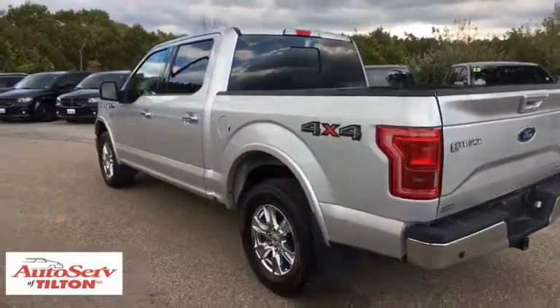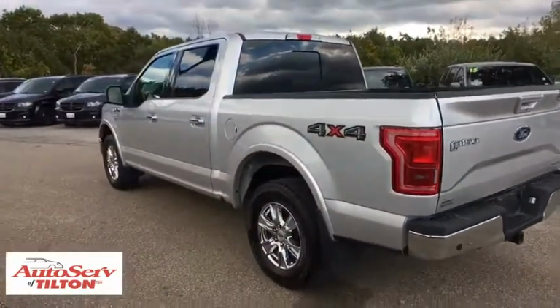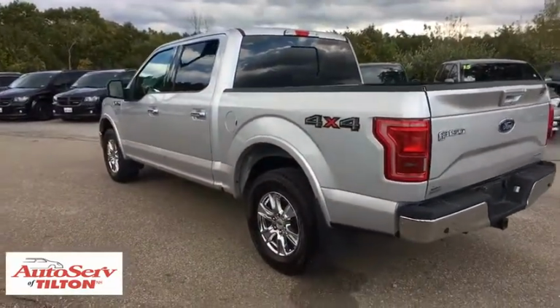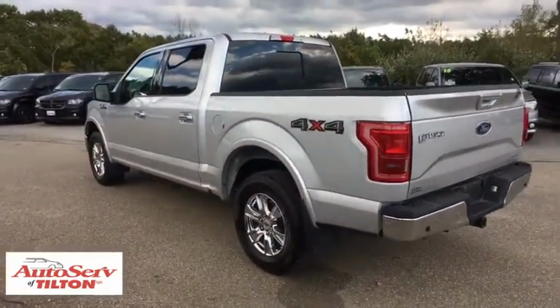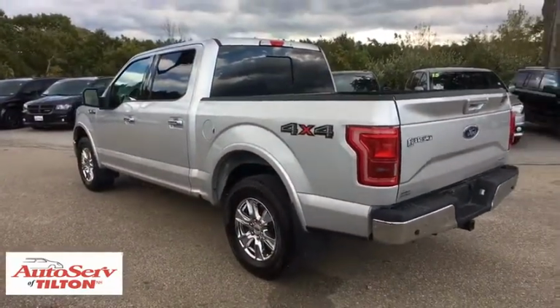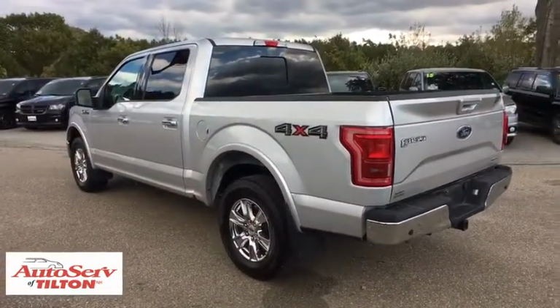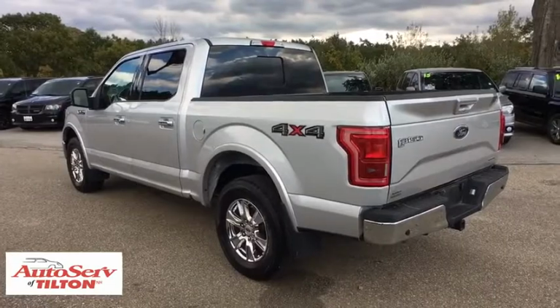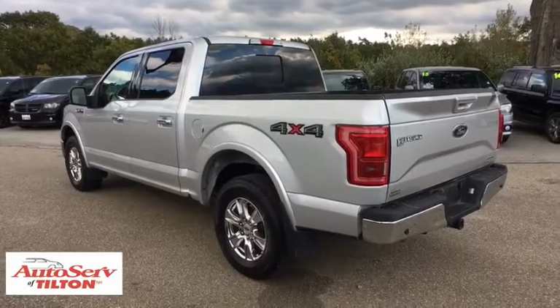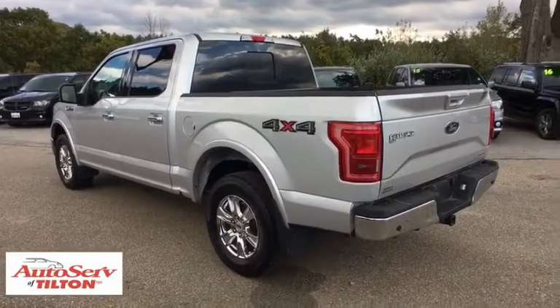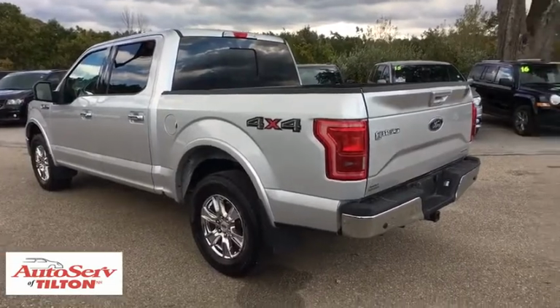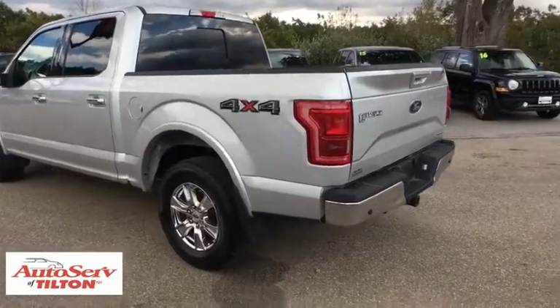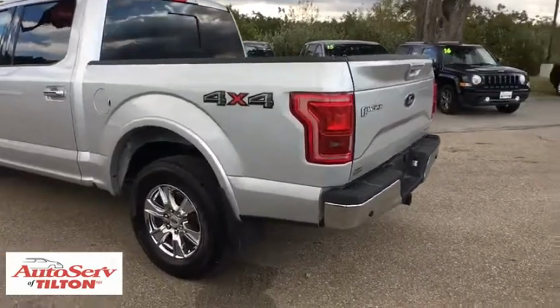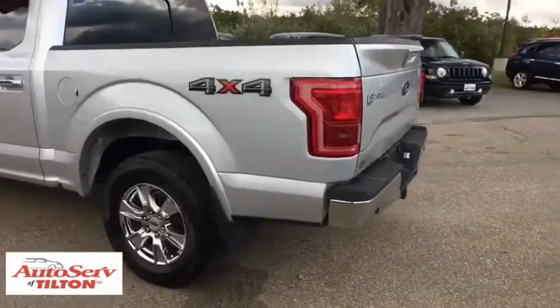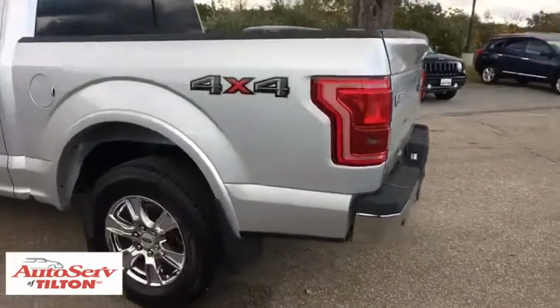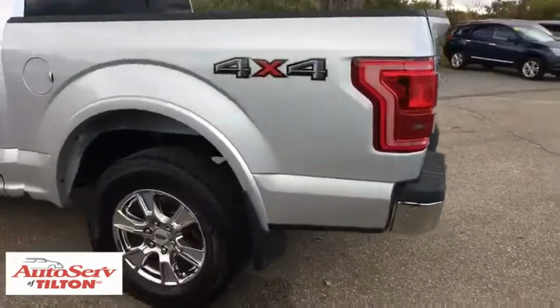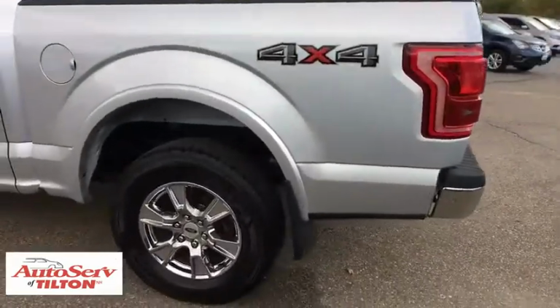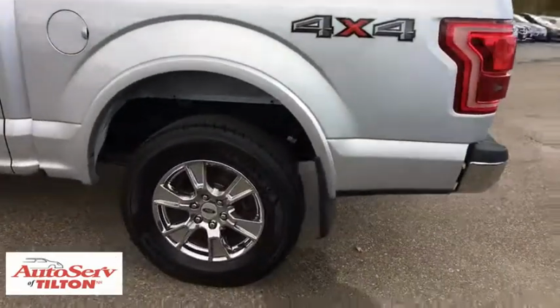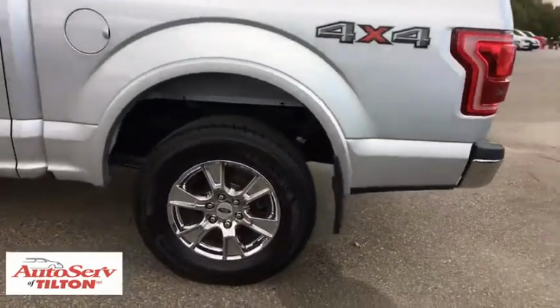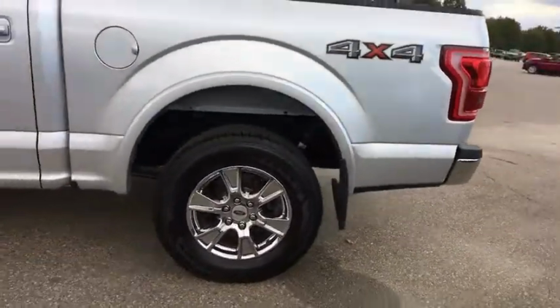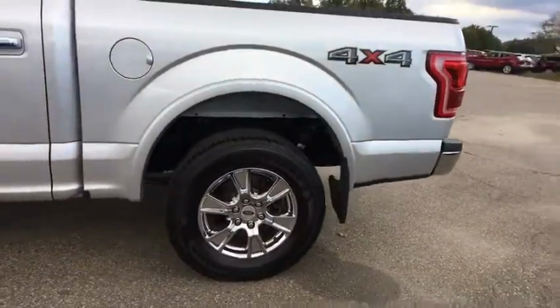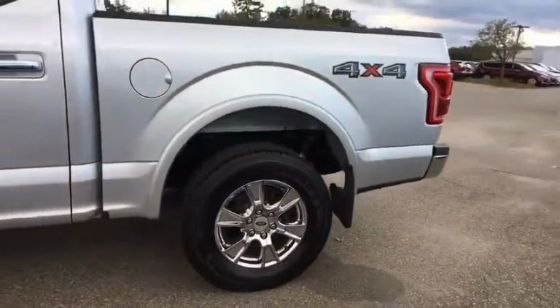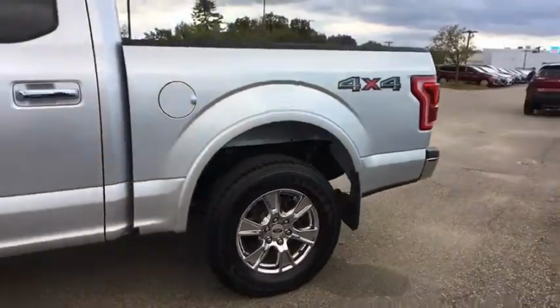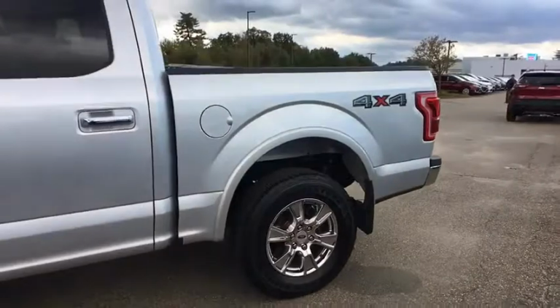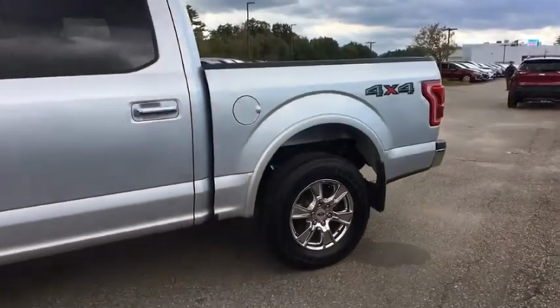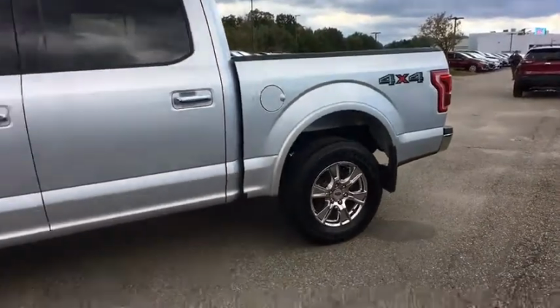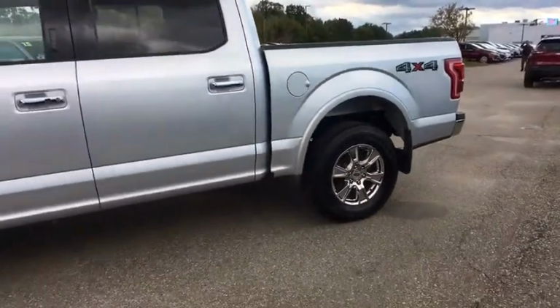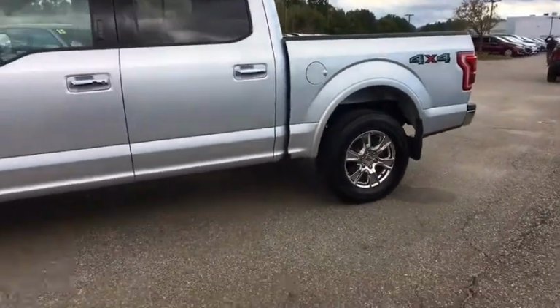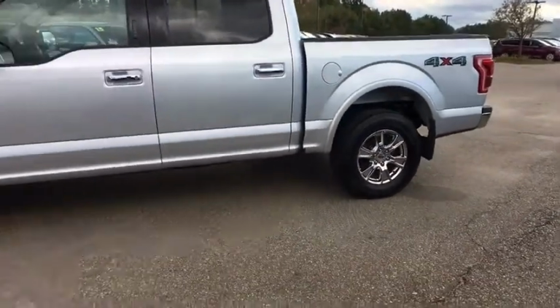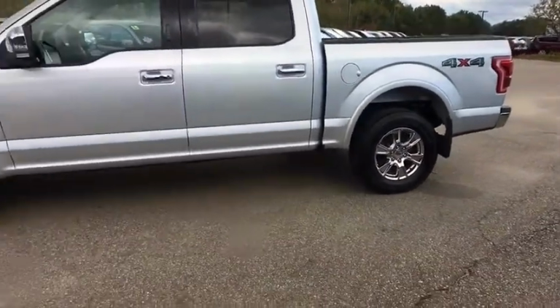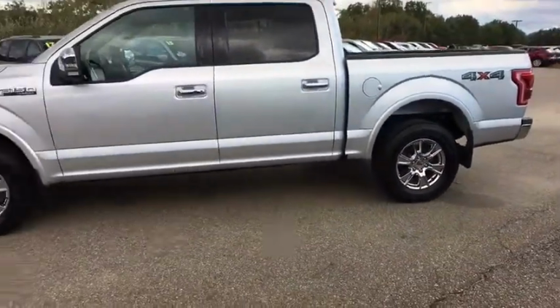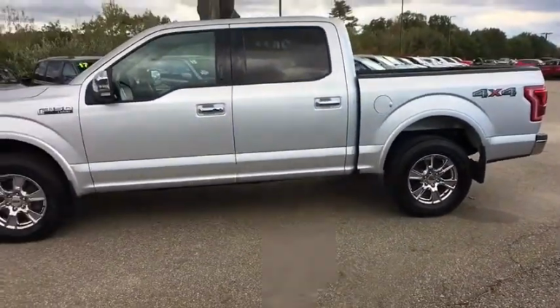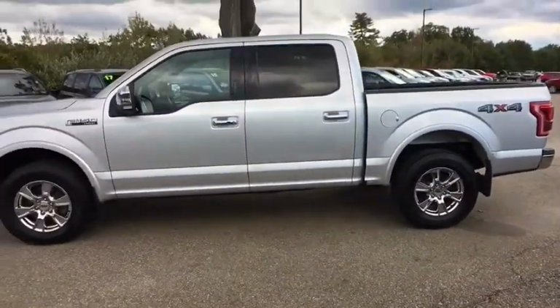Universal garage door opener, center armrest, fog light, rear window defroster, power windows, CD player, security system, electronic stability control, compass.